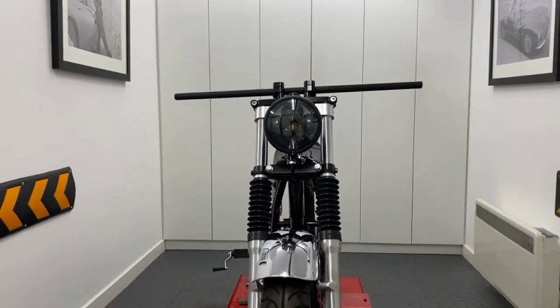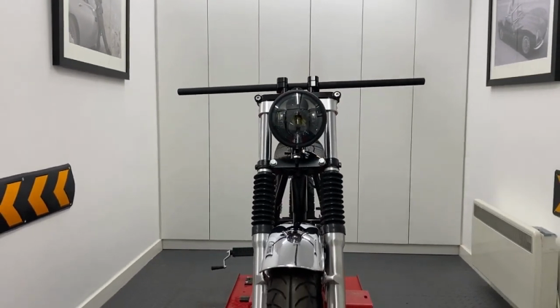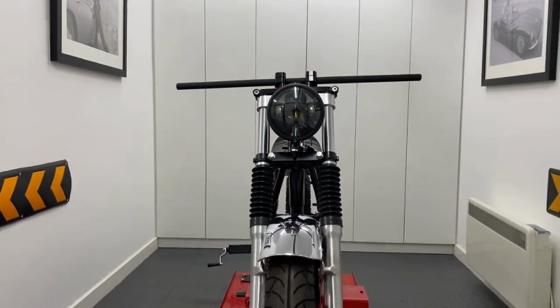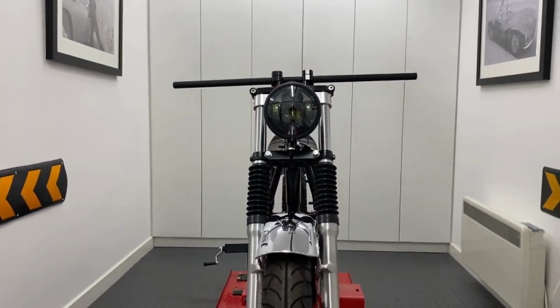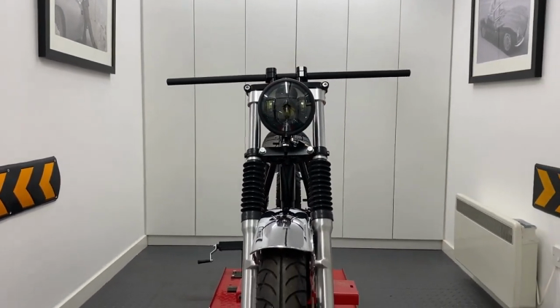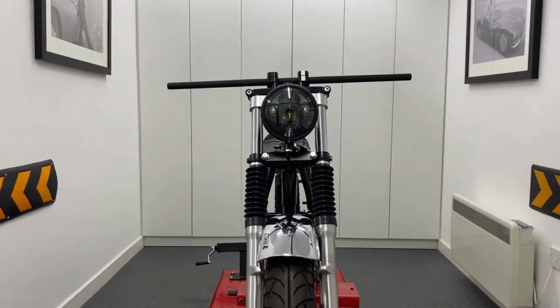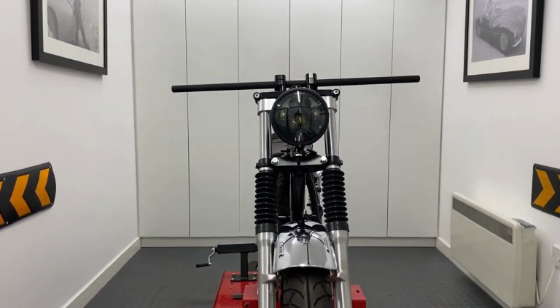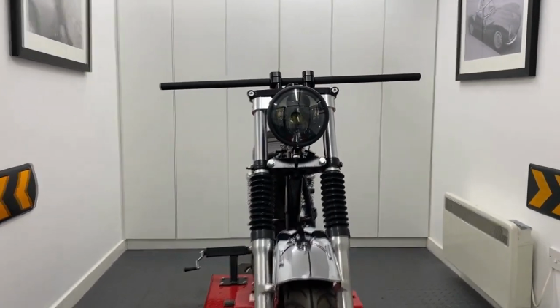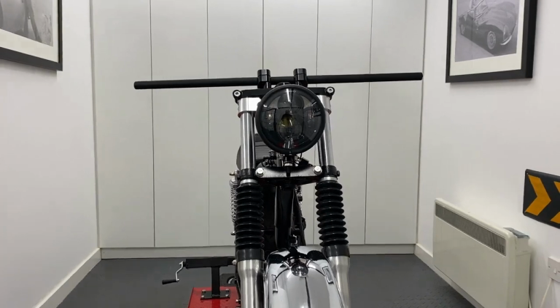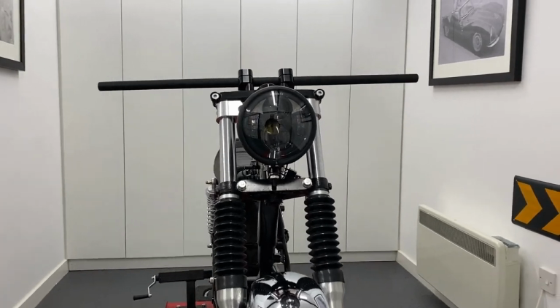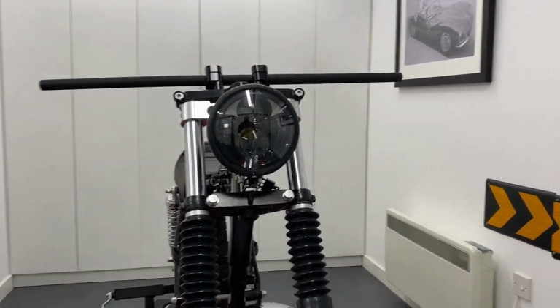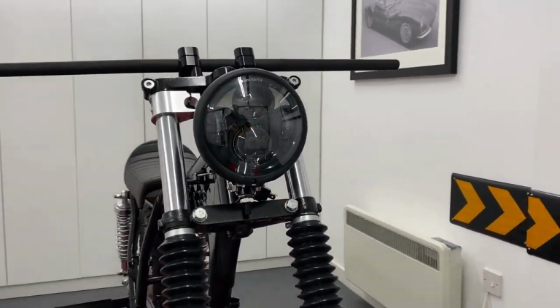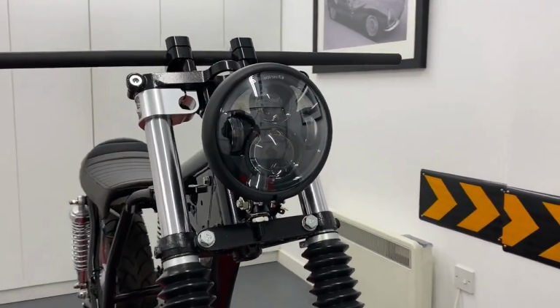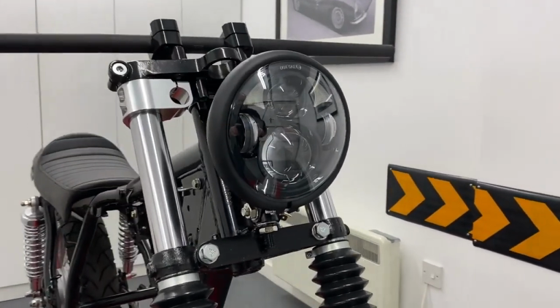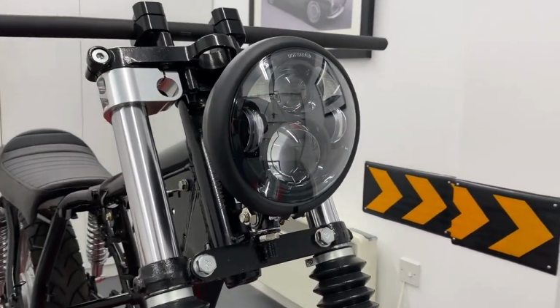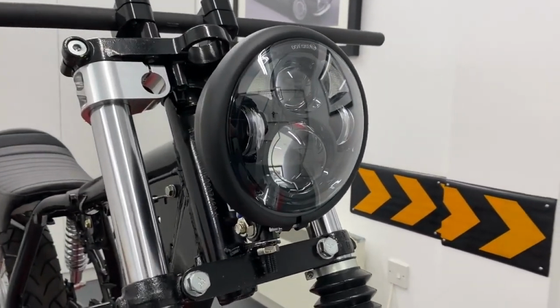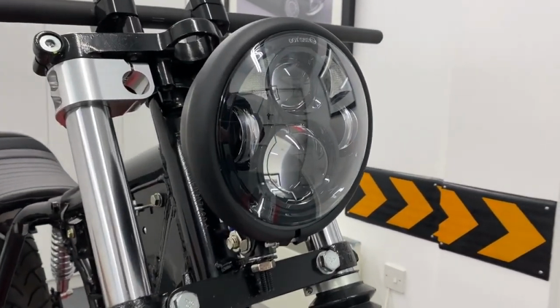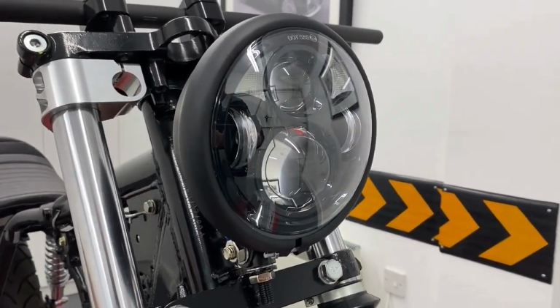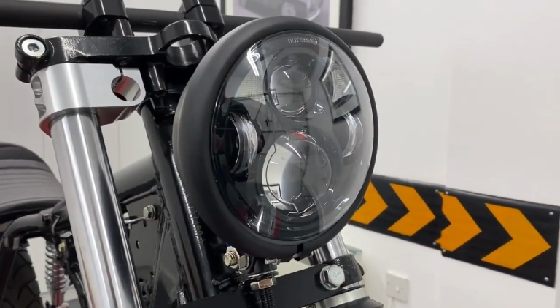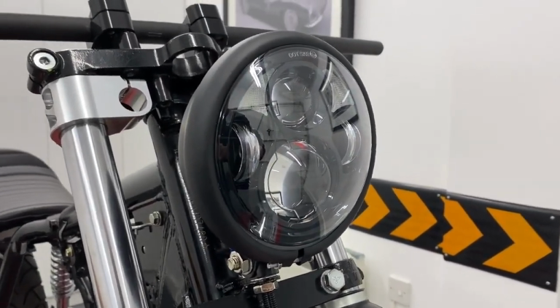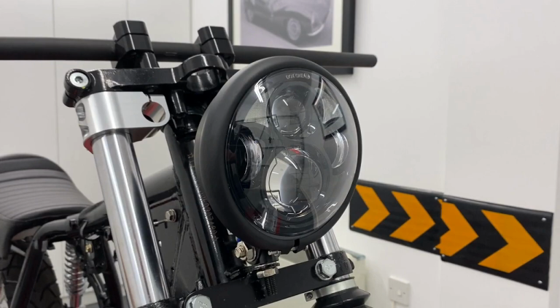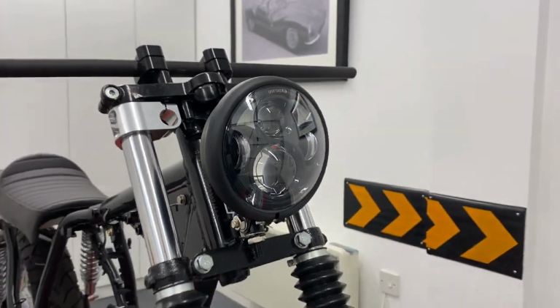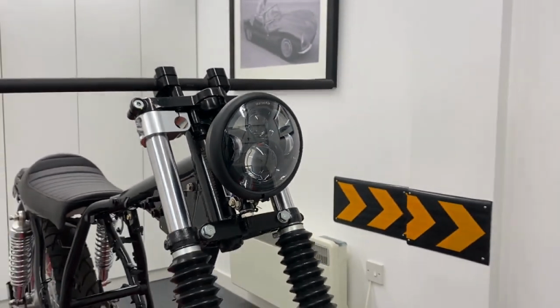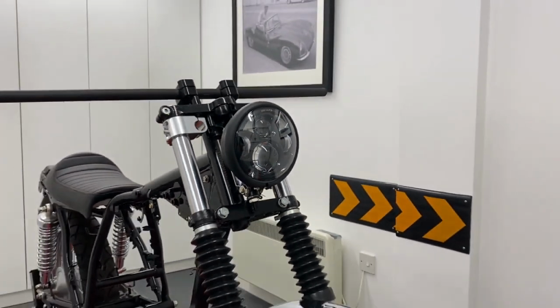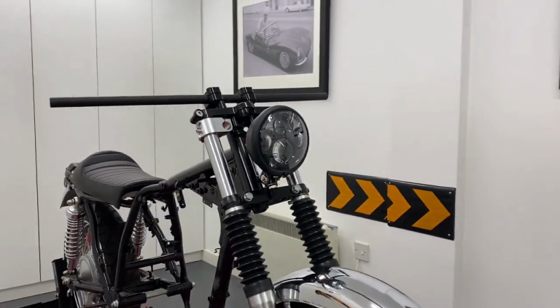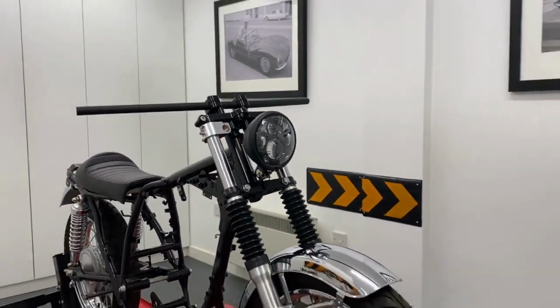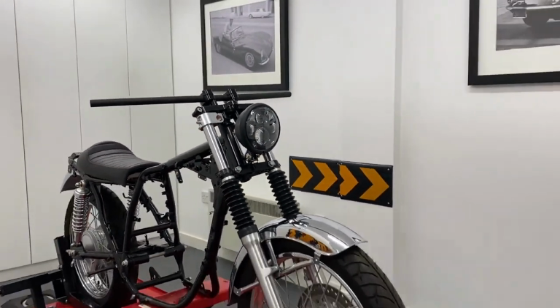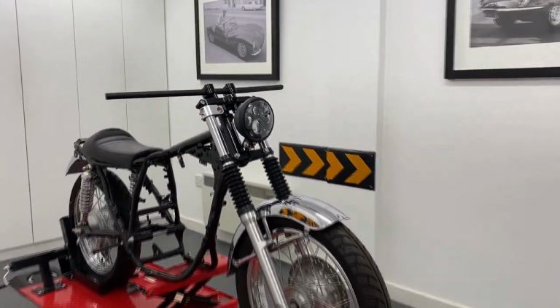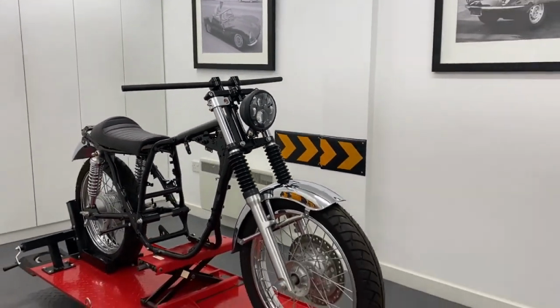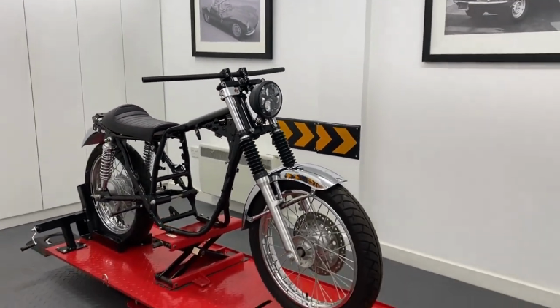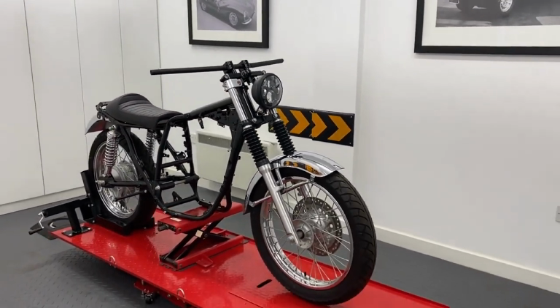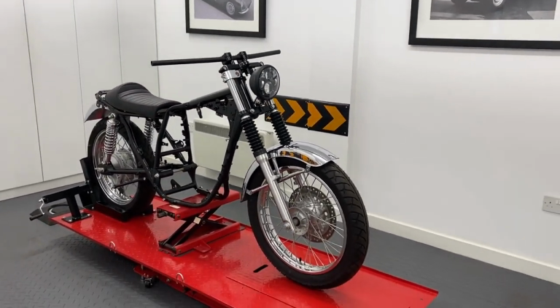Our bottom-mount headlight sizes range from 4.5 to 6 inches in diameter, and all come with a glass lens. You can even opt for them with a mesh or prison grille, and all seem to be canvas compatible.